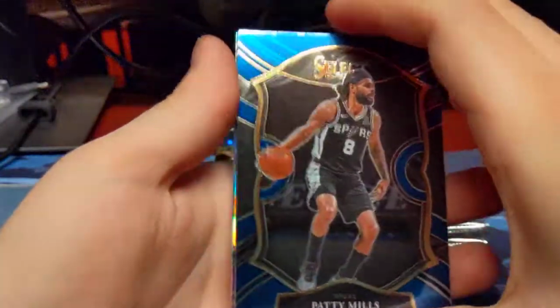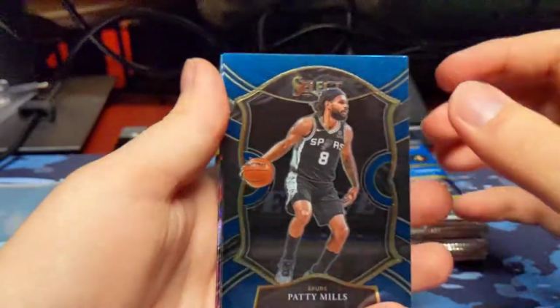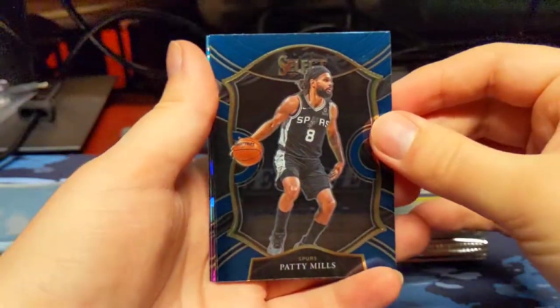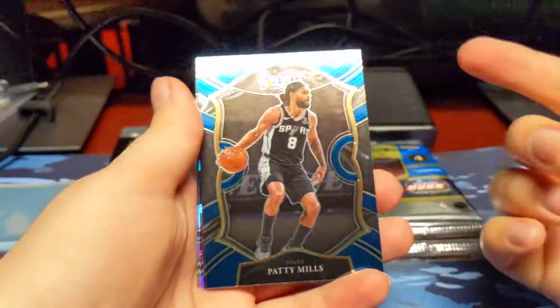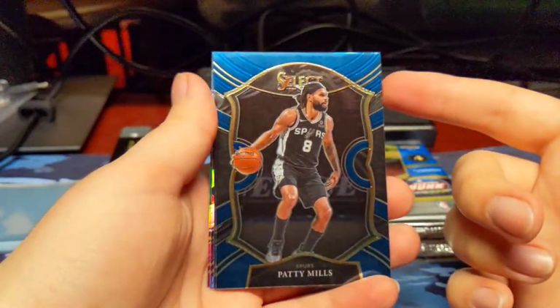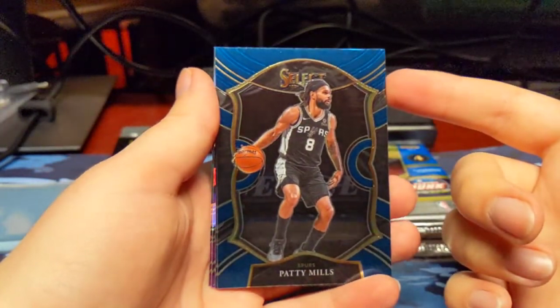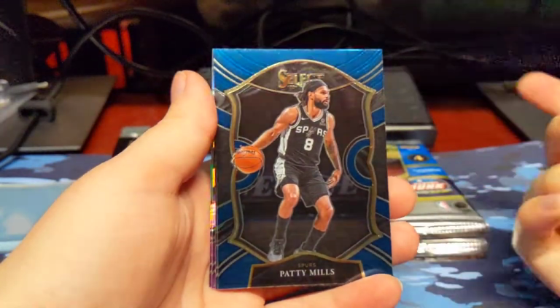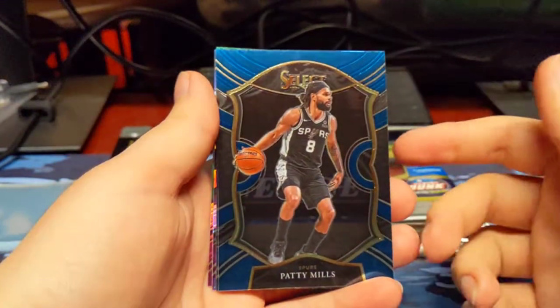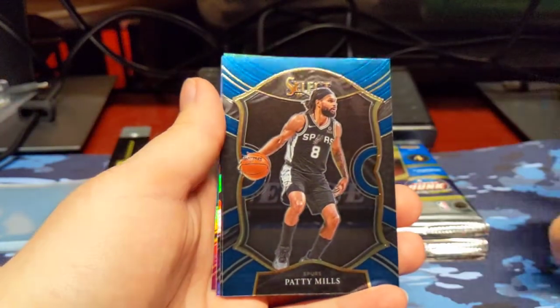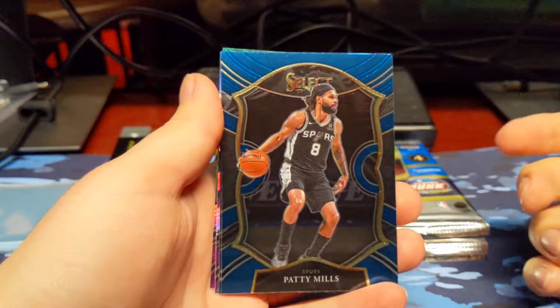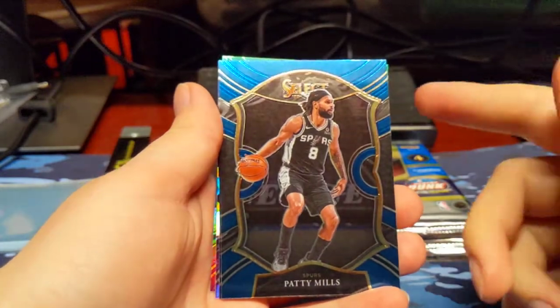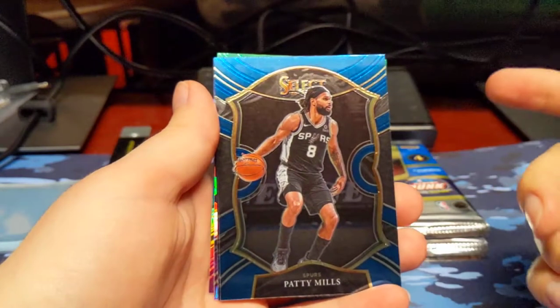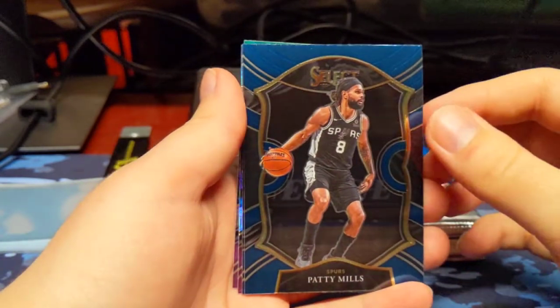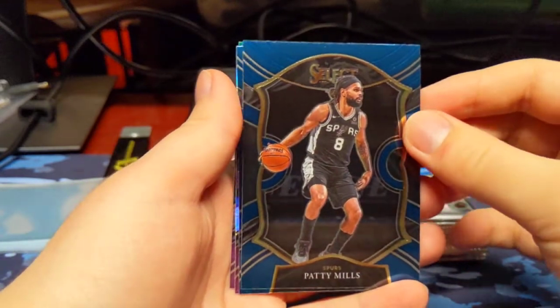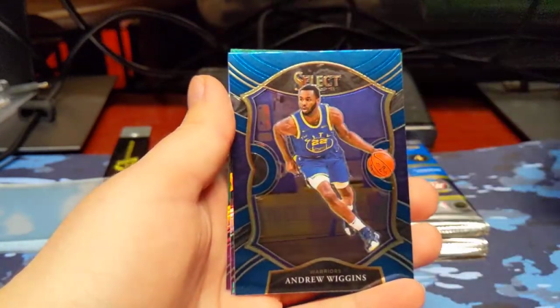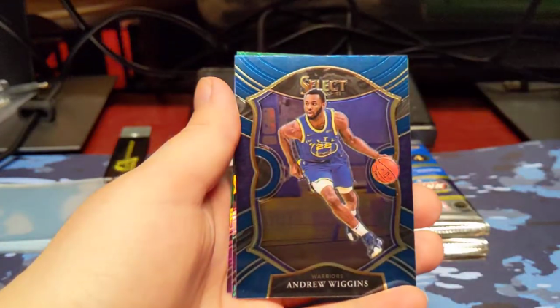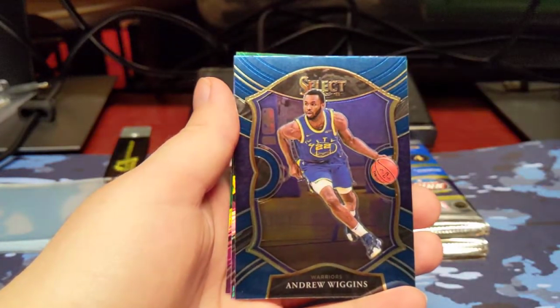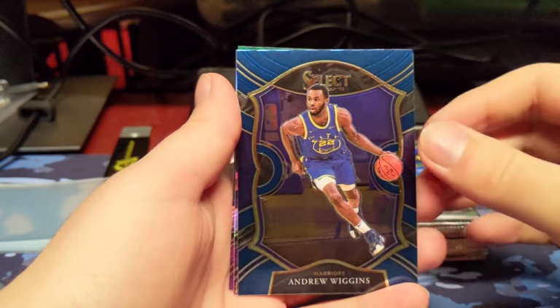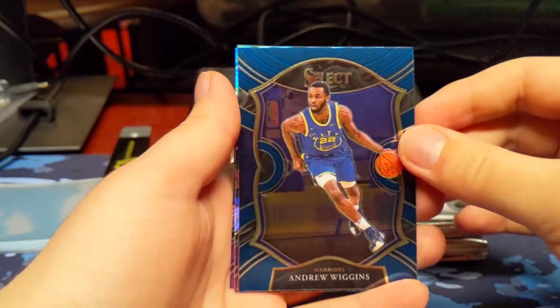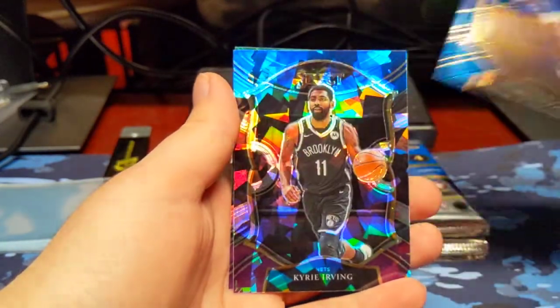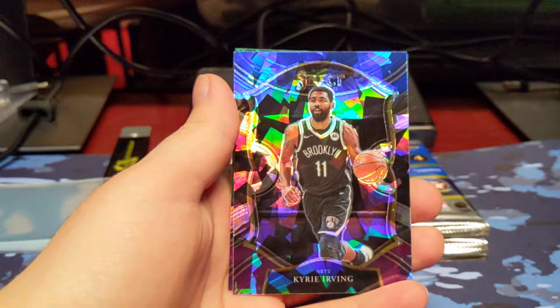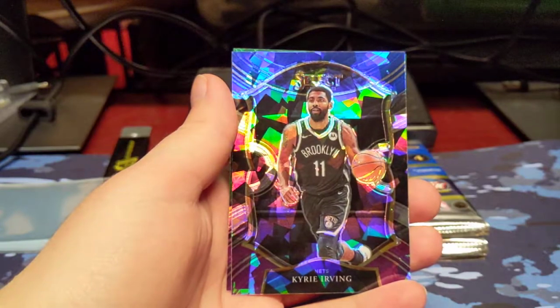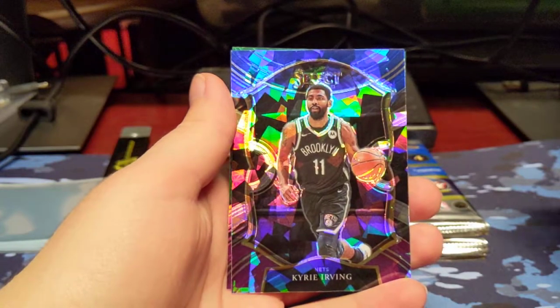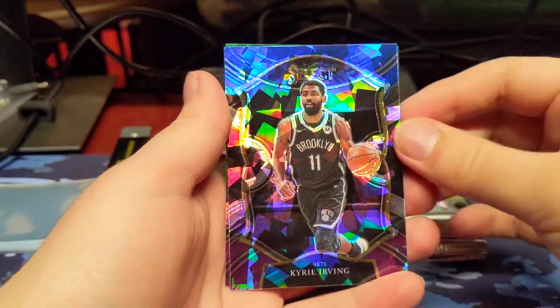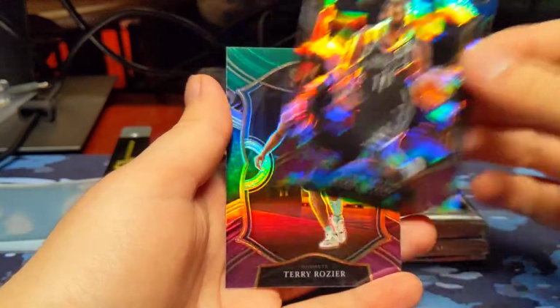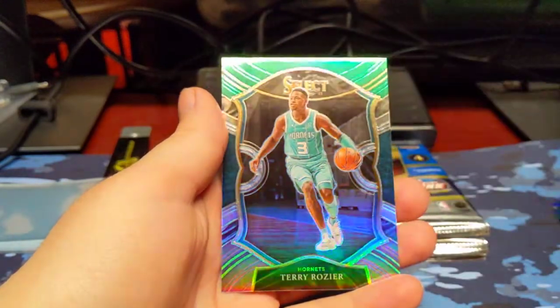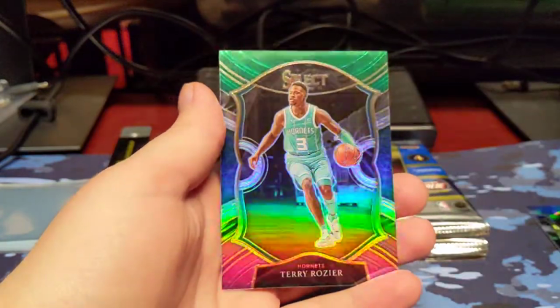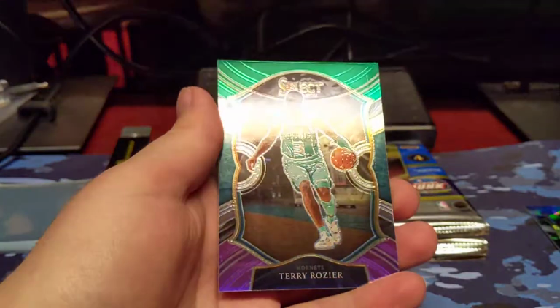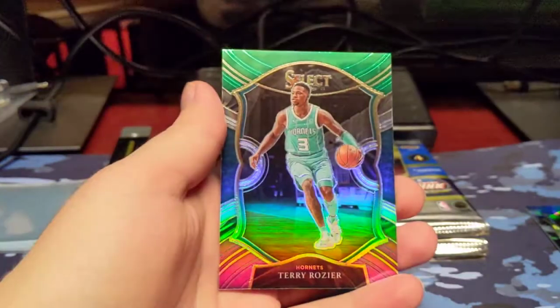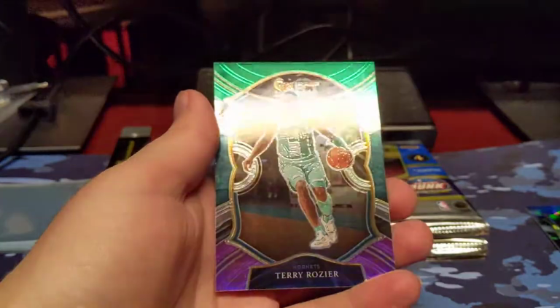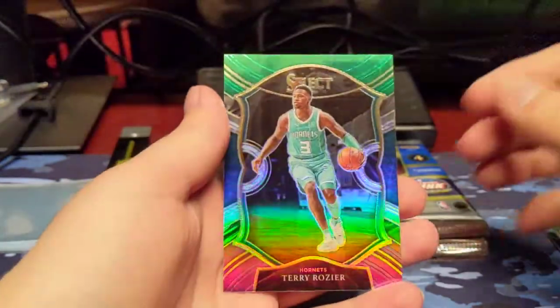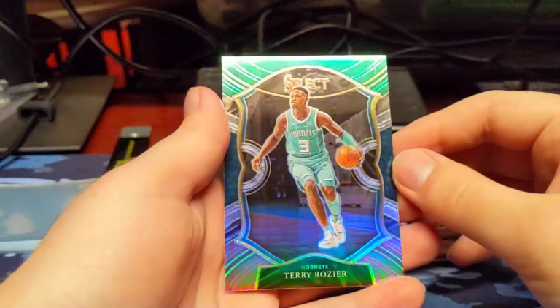Patty Mills — this is the base card, so it has the blue border but does not have the parallel effect to it. Andrew Wiggins. Kyrie Irving, Cracked Ice. And a Terry Rozier green and purple prism.